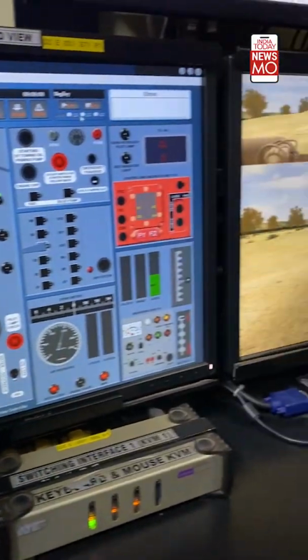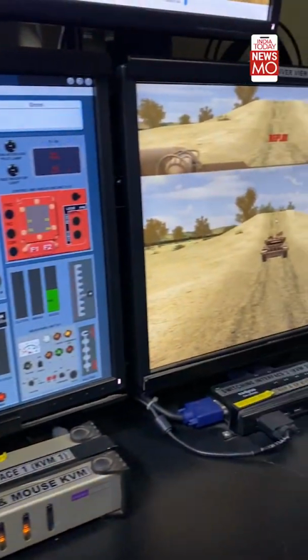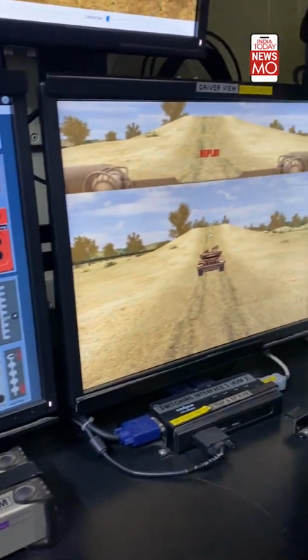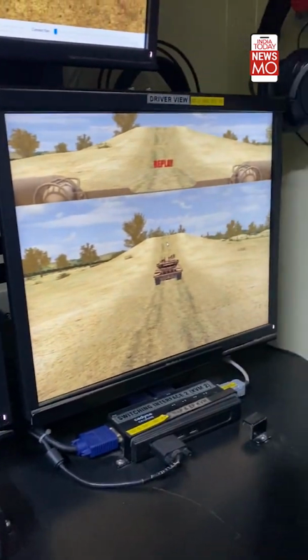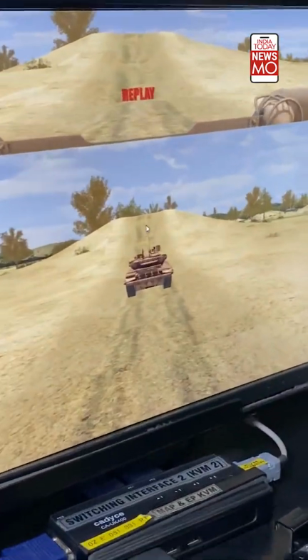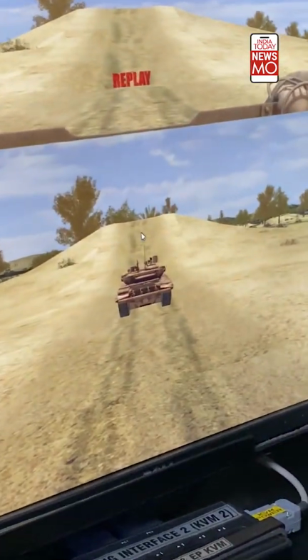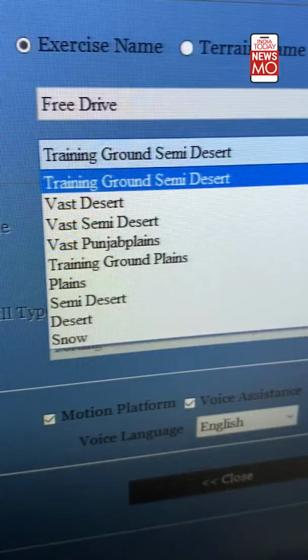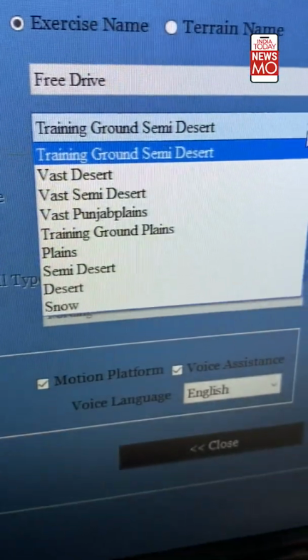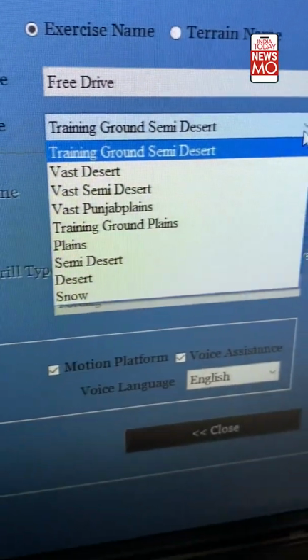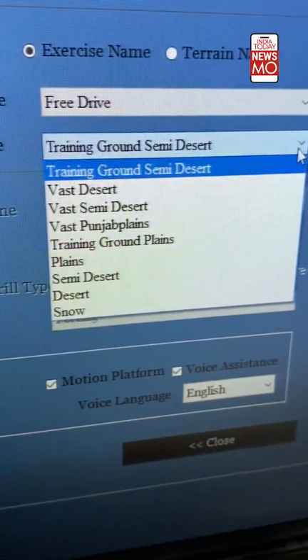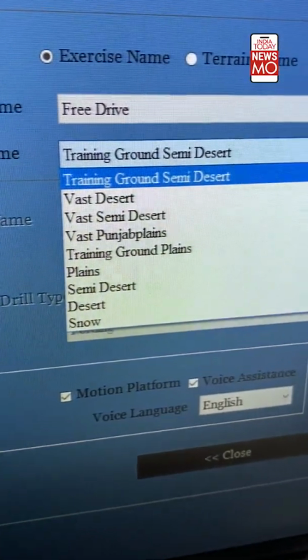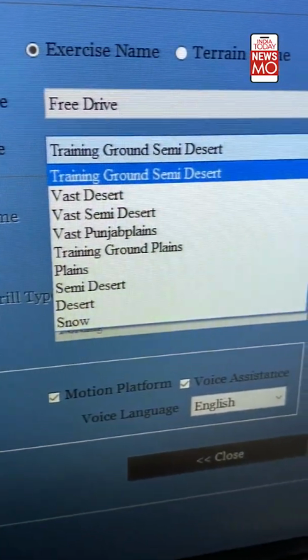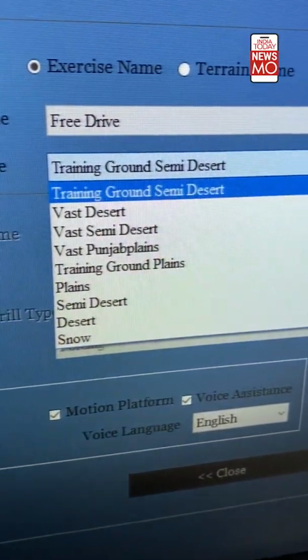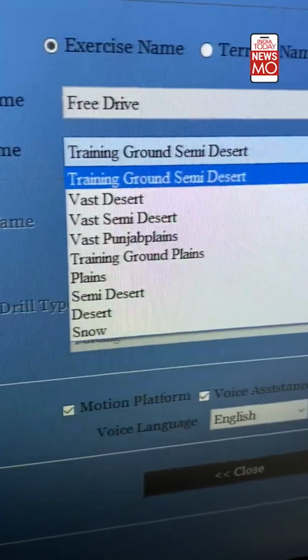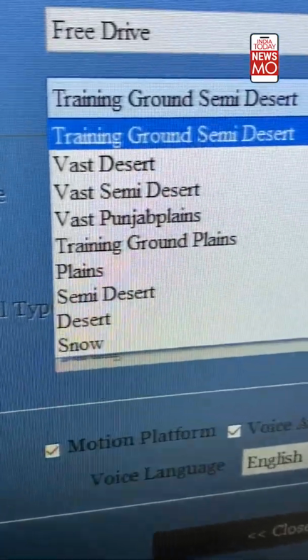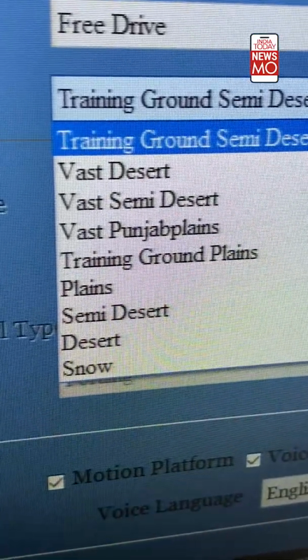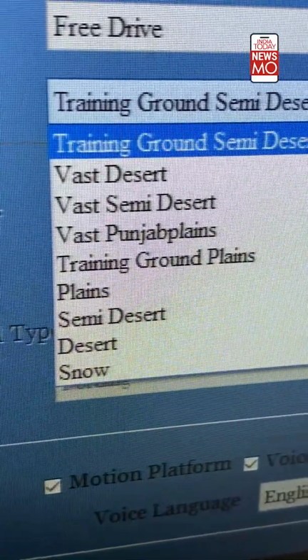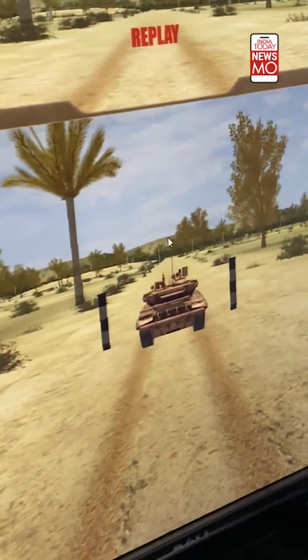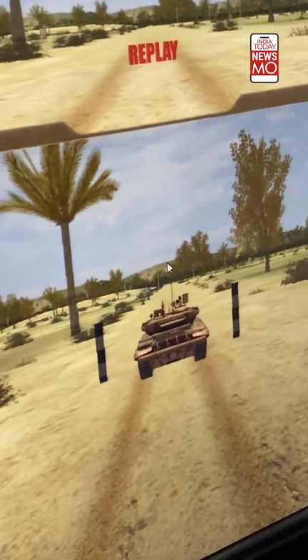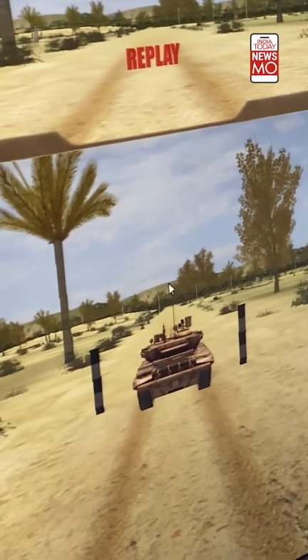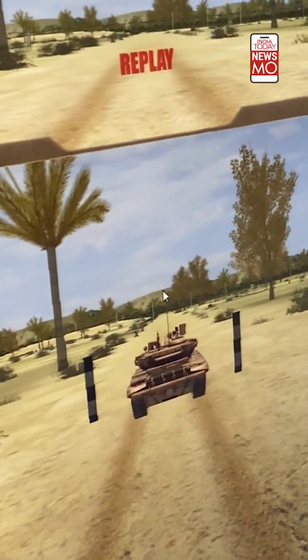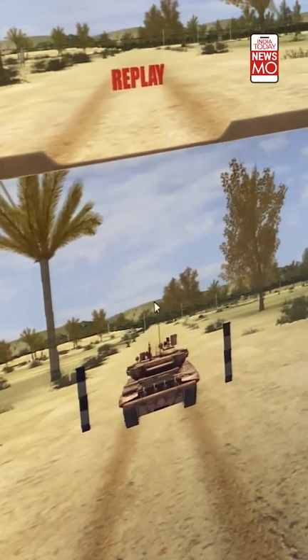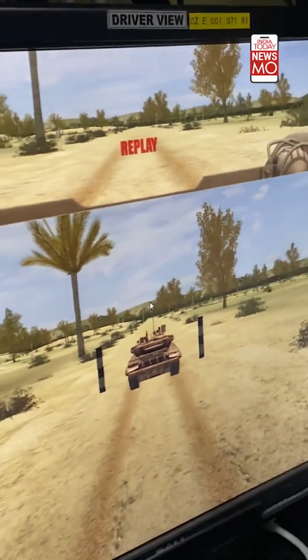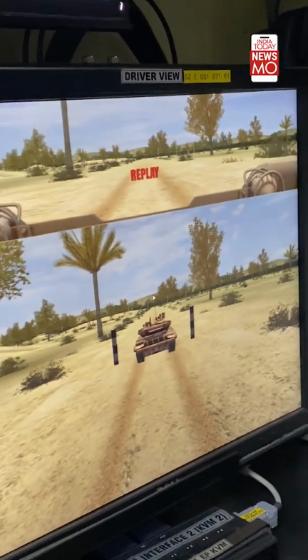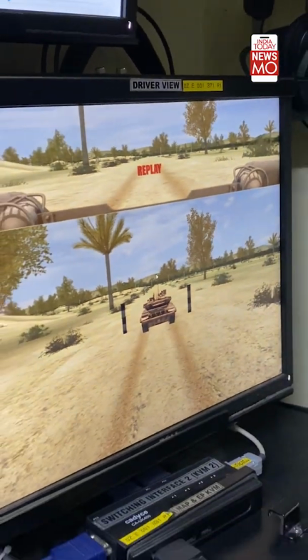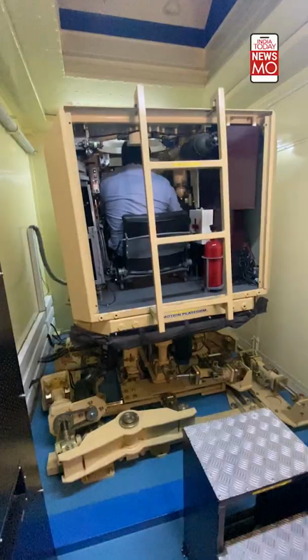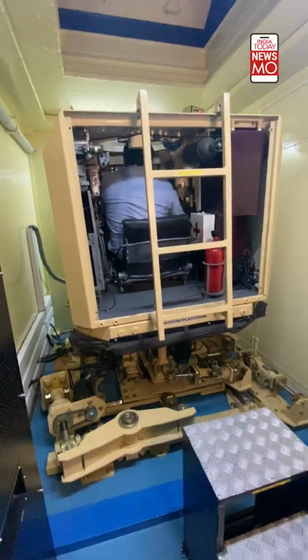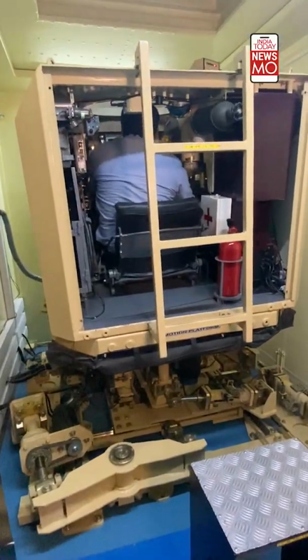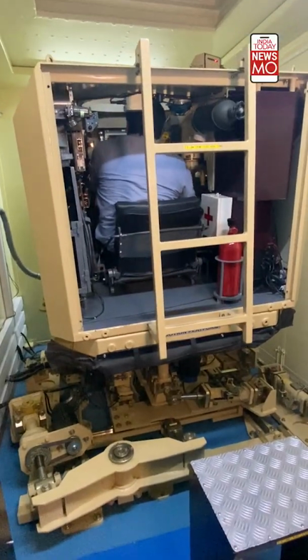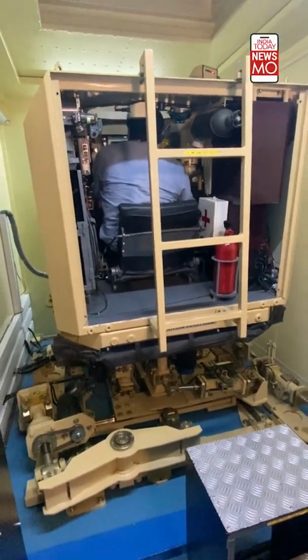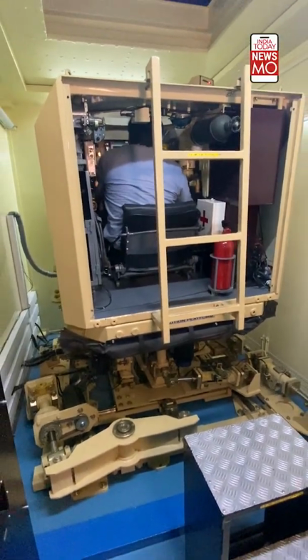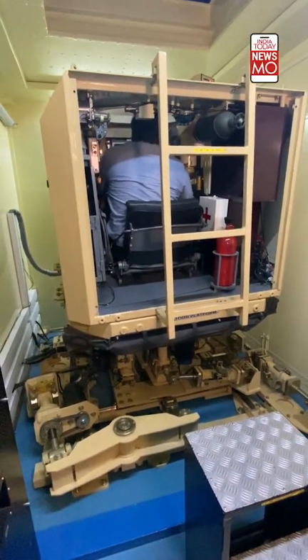A wide variety of terrains can be simulated — from jungle terrain, desert conditions, plains, and snowy terrain as well. The entire course is recorded and reviewed later, and reports are generated for feedback purposes.